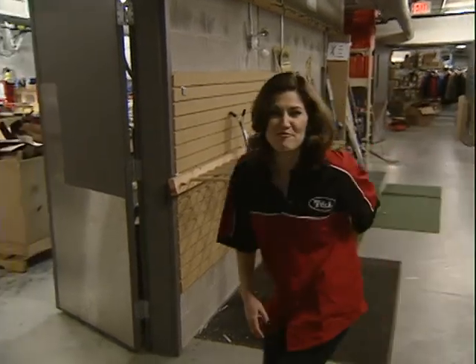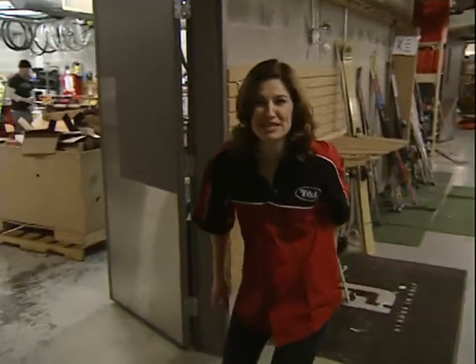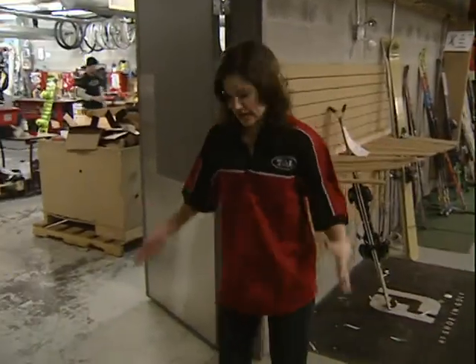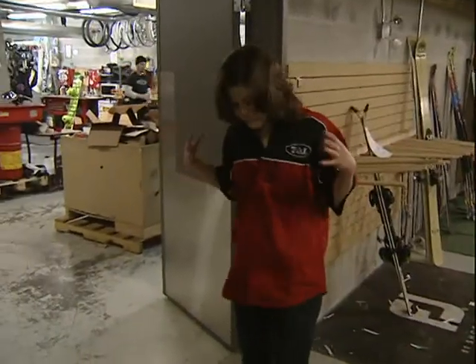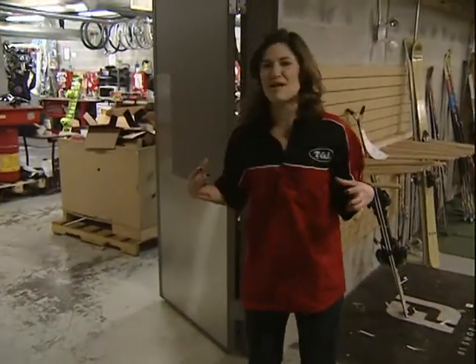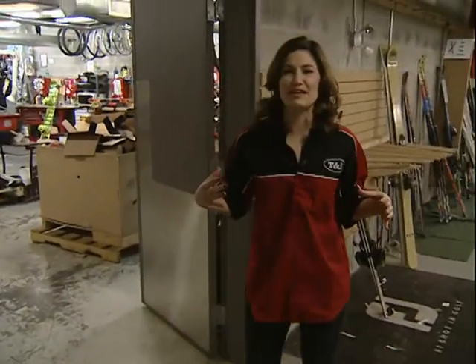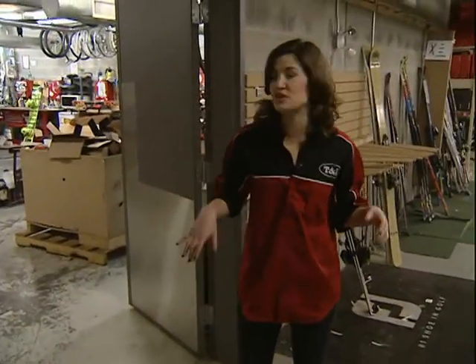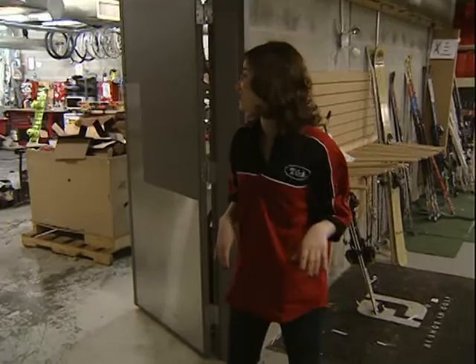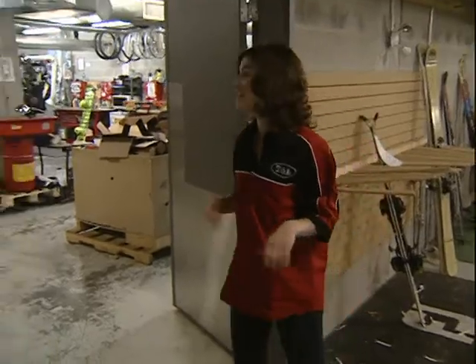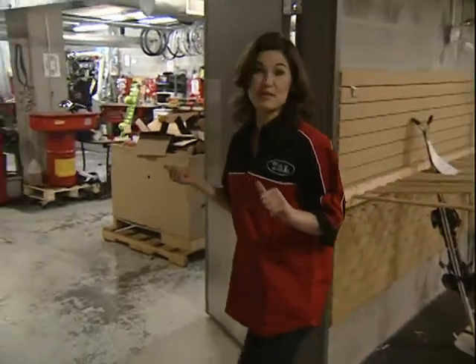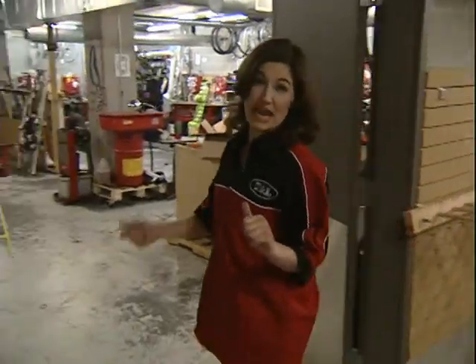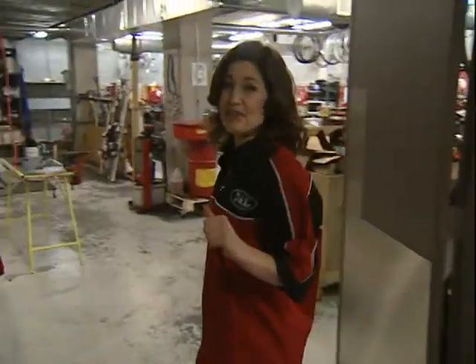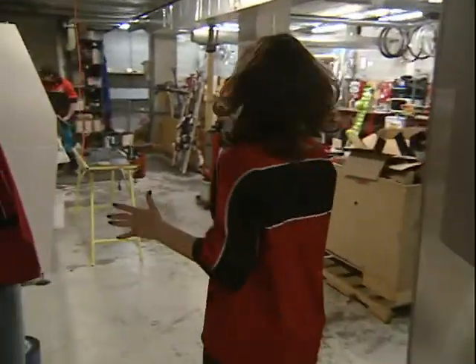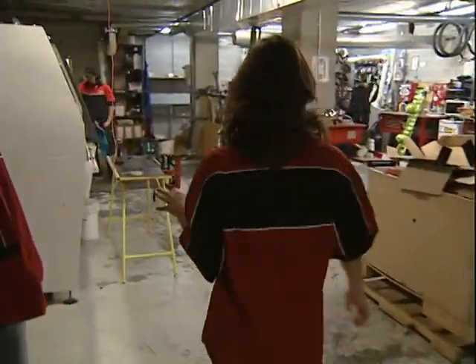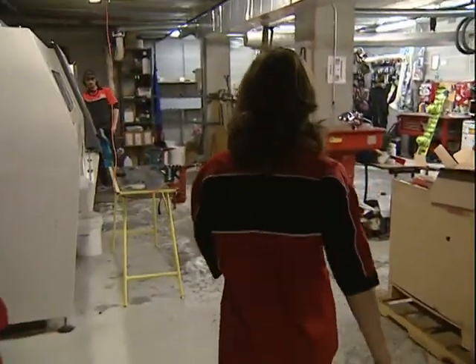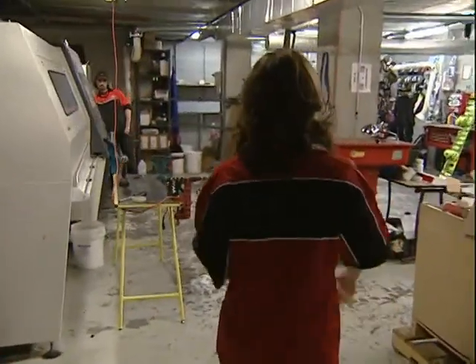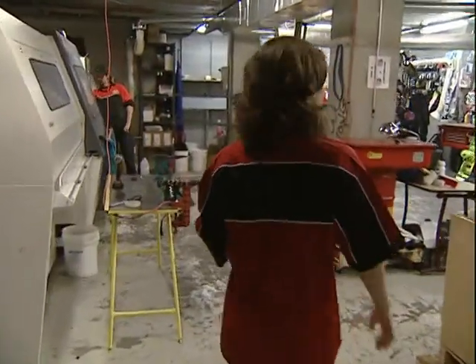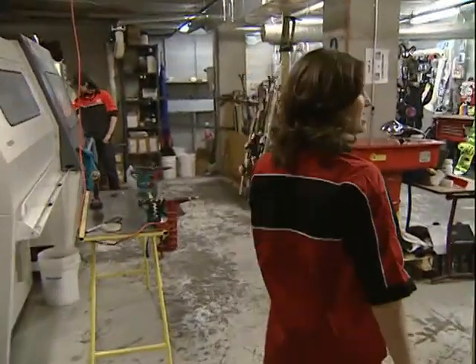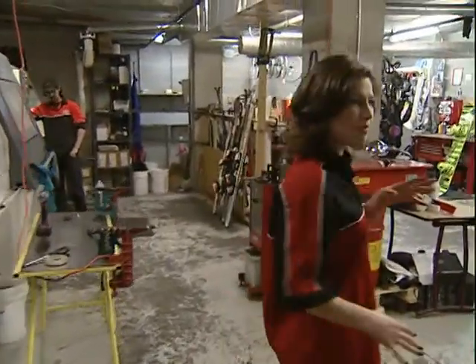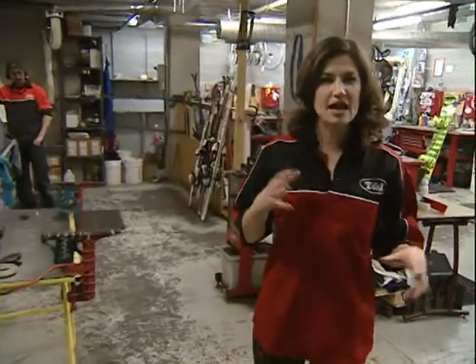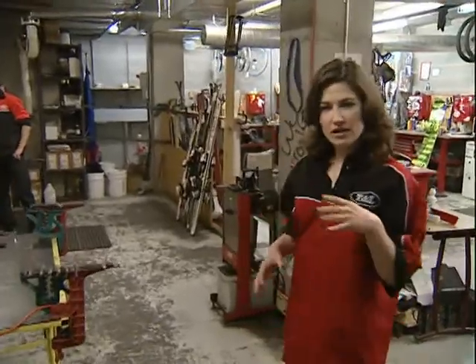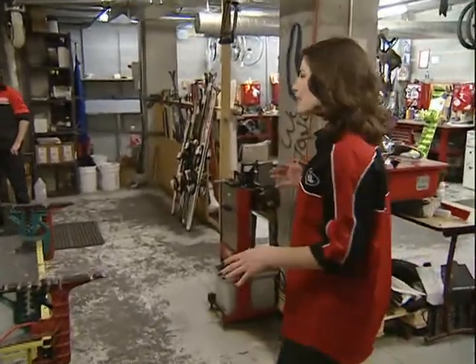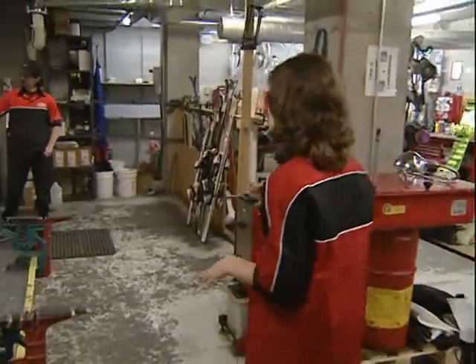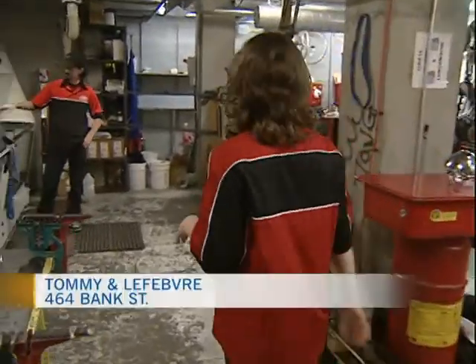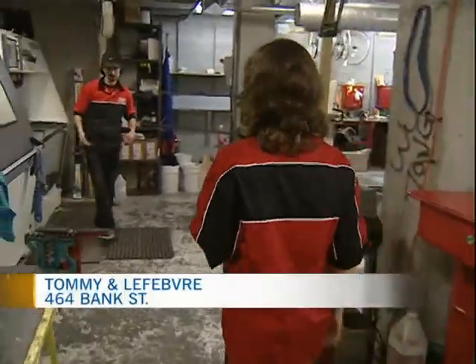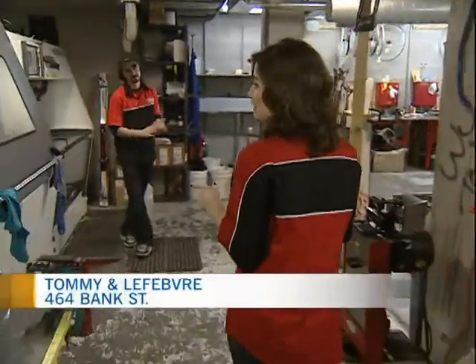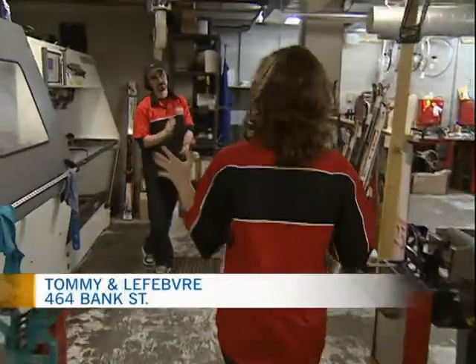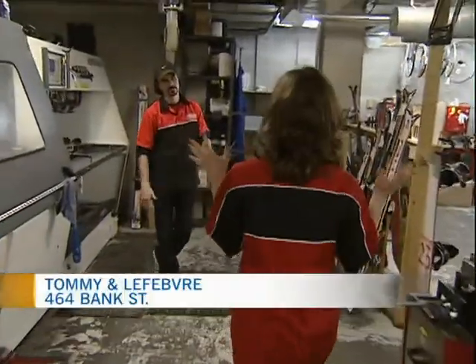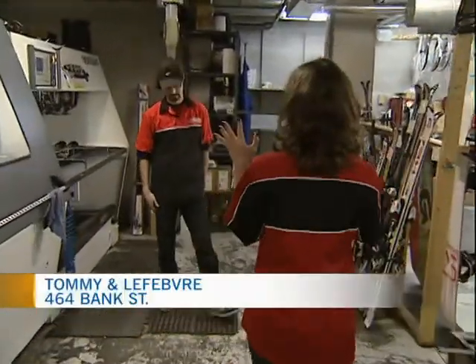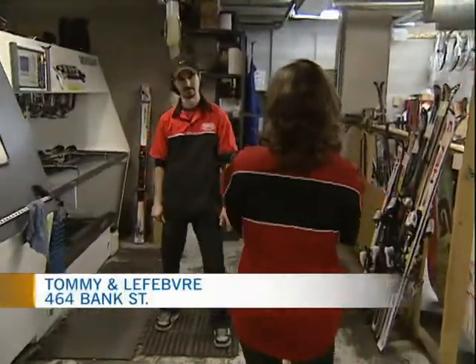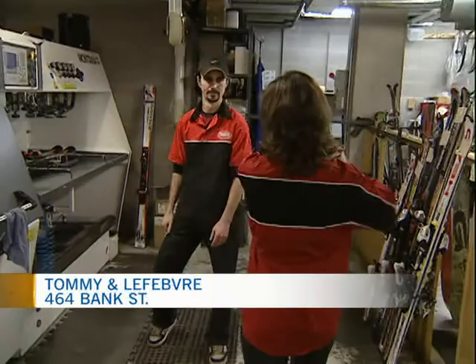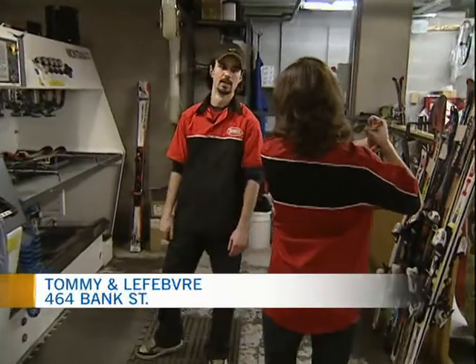I've breached security. I've found myself a Tommy and Lefebvre shirt and I'm about to invade the service shop. Here to give me a bit of a handle on how things work down here is Brad Randall, service coordinator for Tommy and Lefebvre Bank Street.